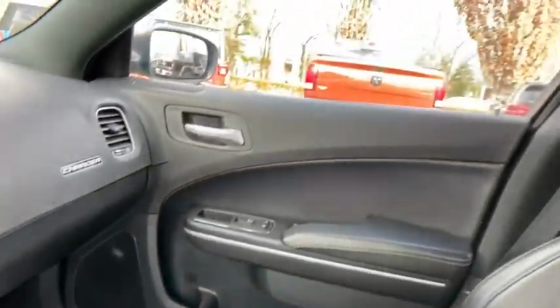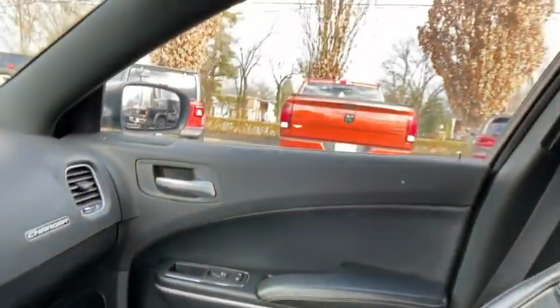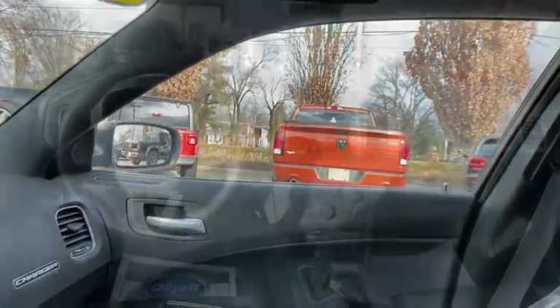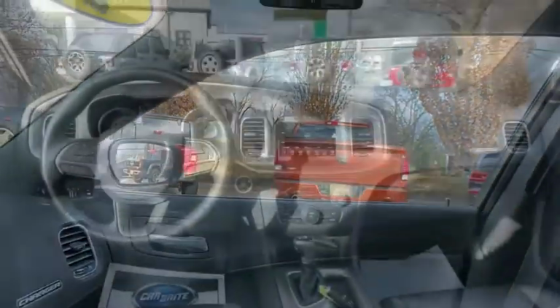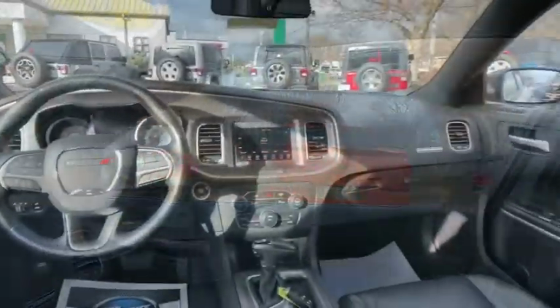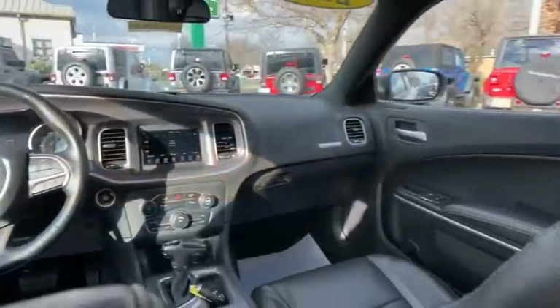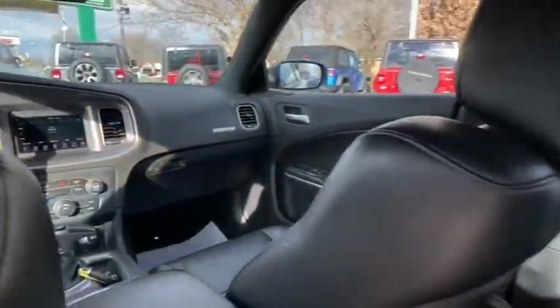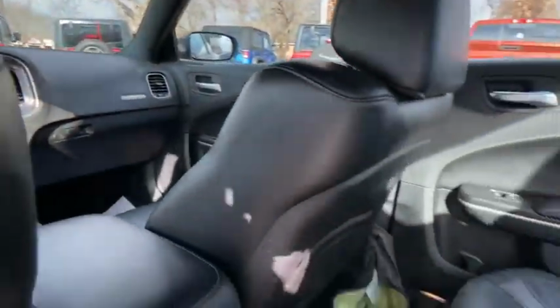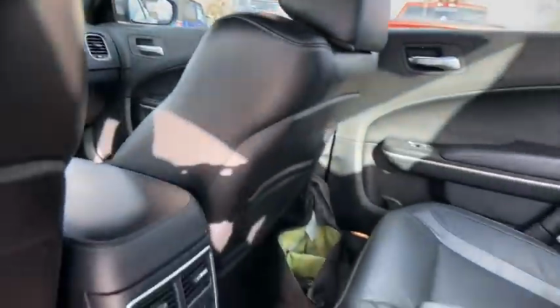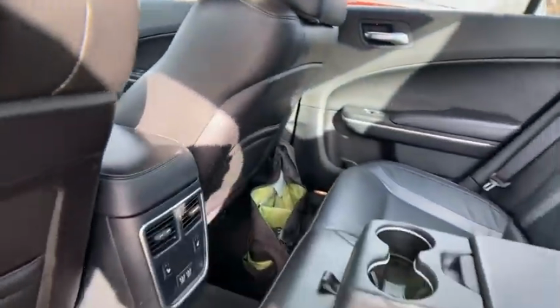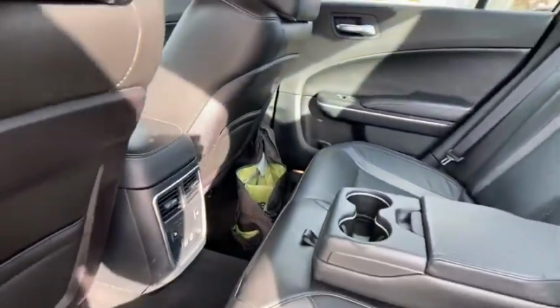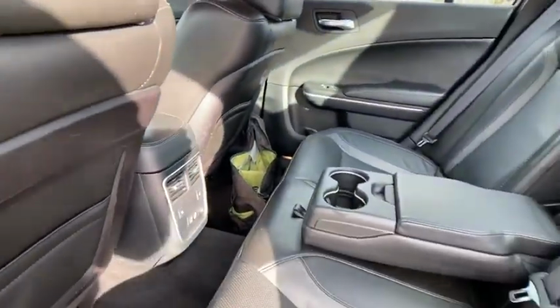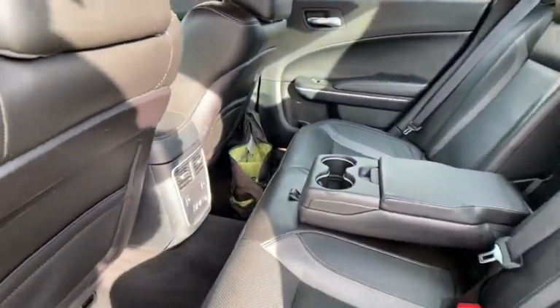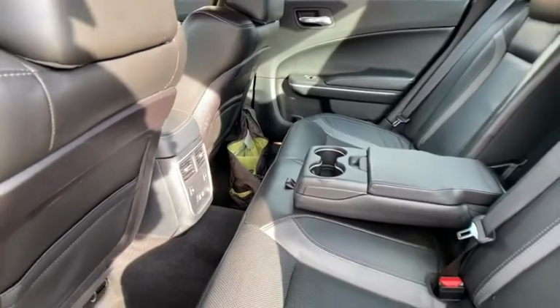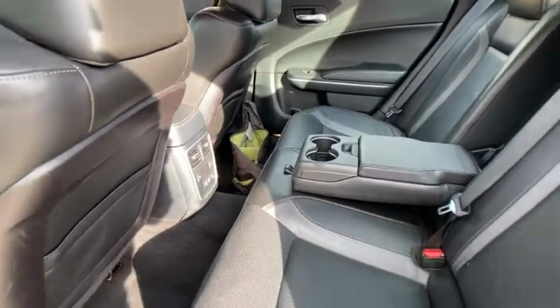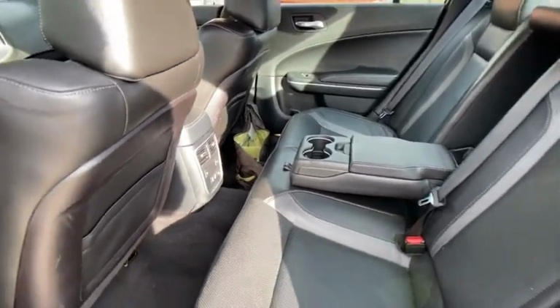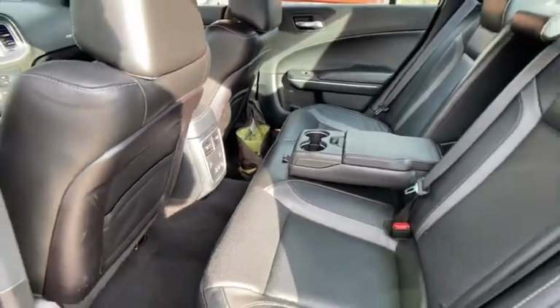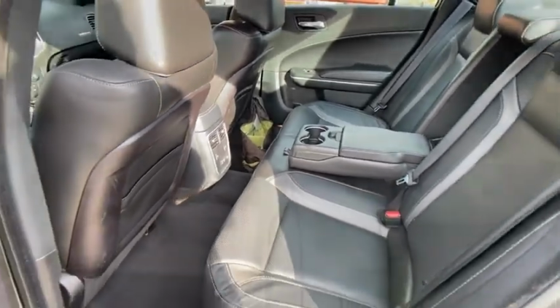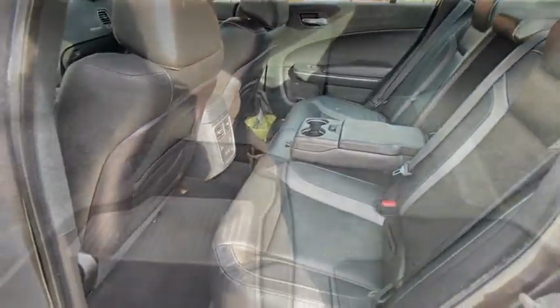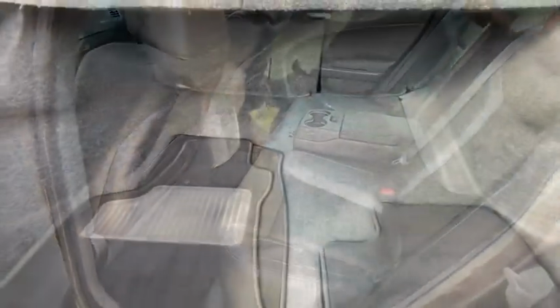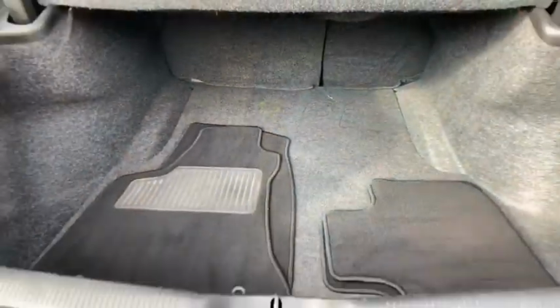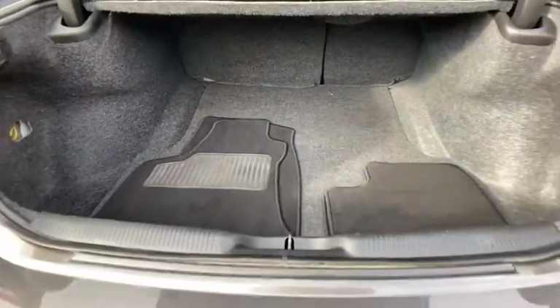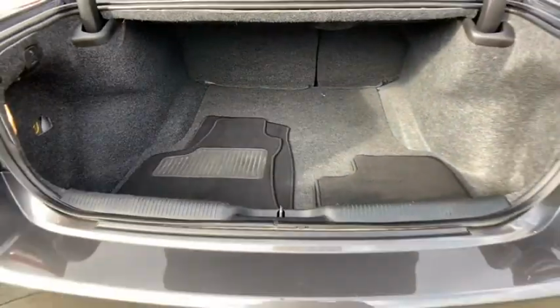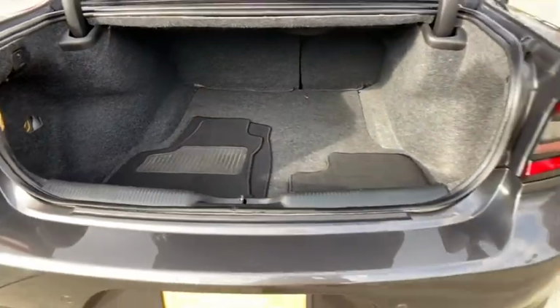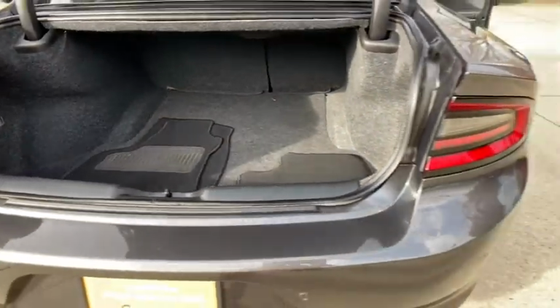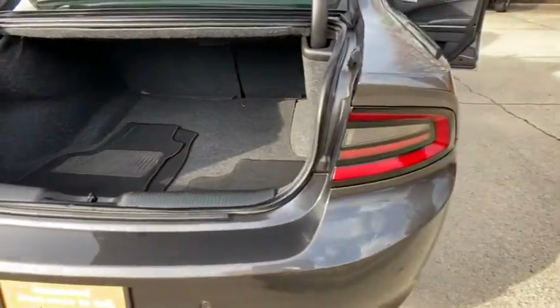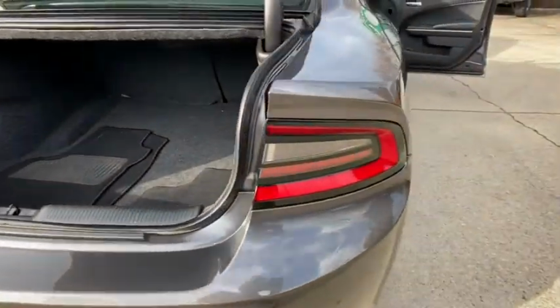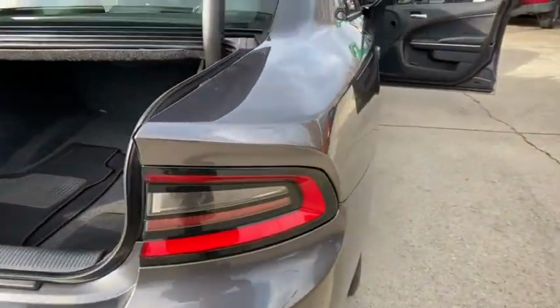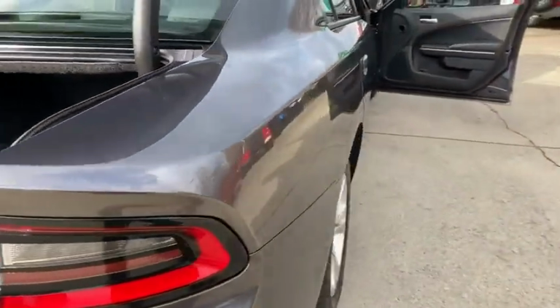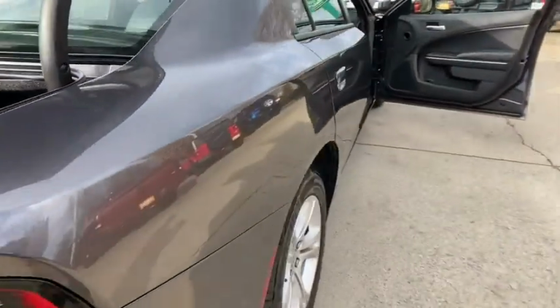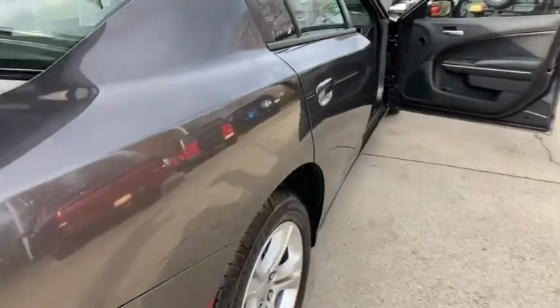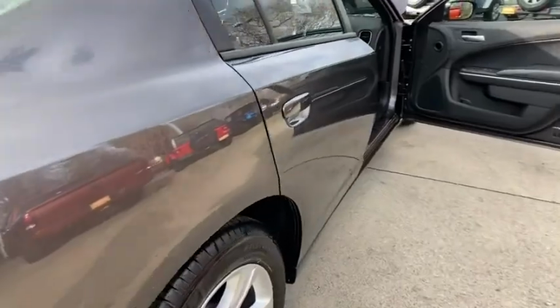Panic alarm, tachometer, remote keyless entry, overhead console, rear view camera, driver vanity mirror, front reading lamps, power driver's seat.